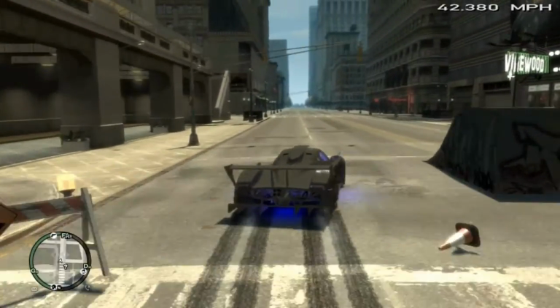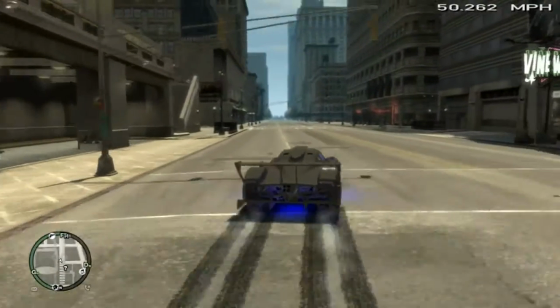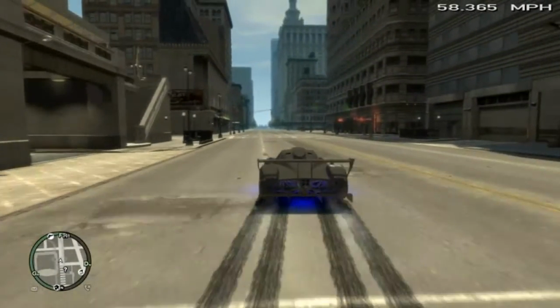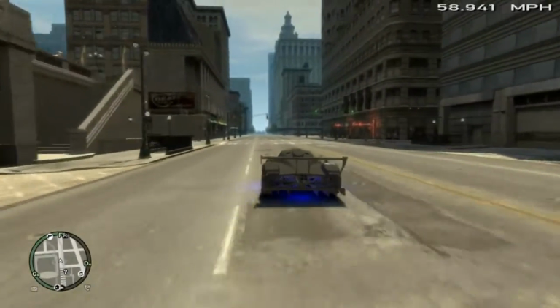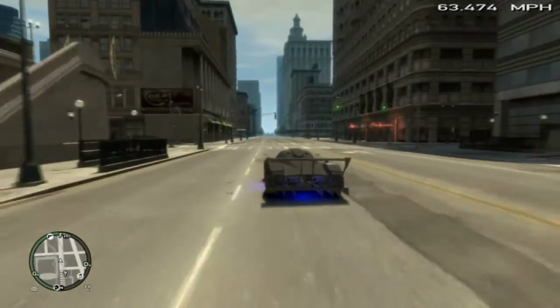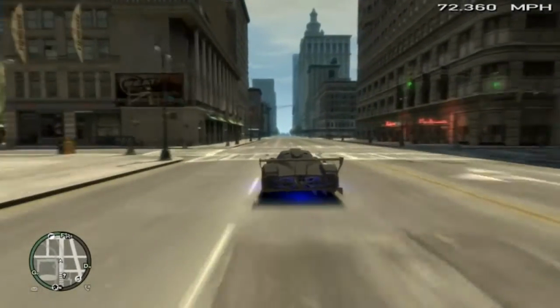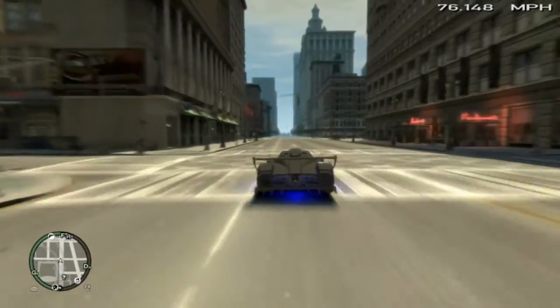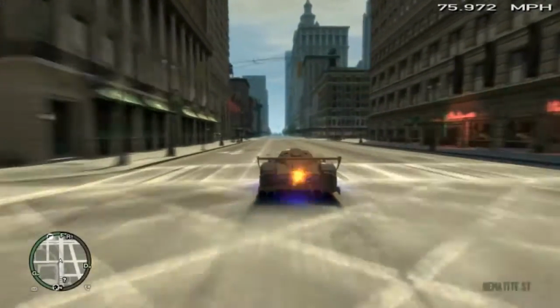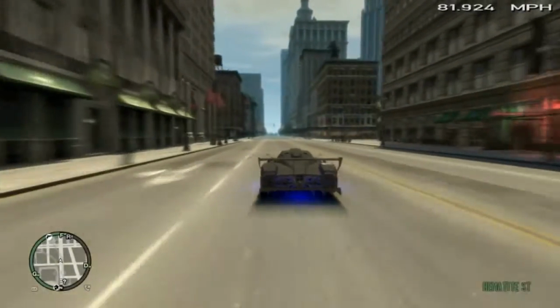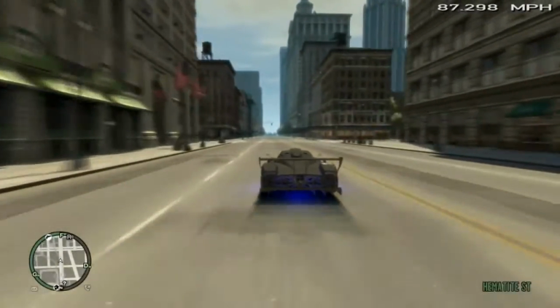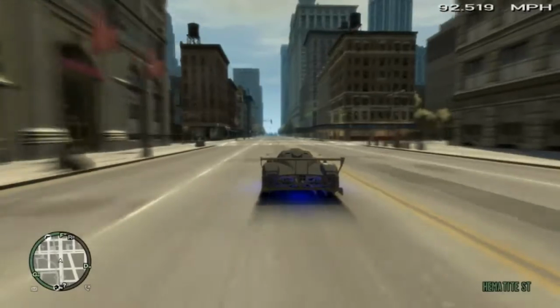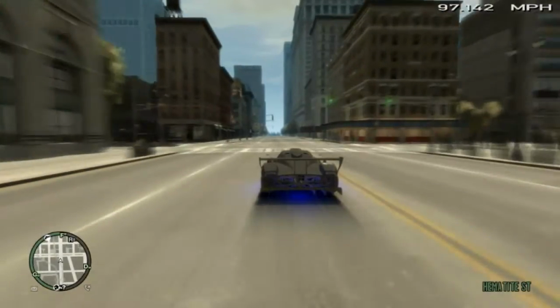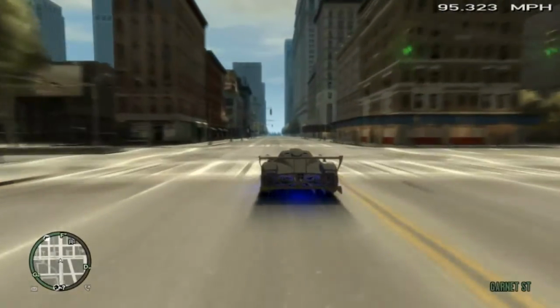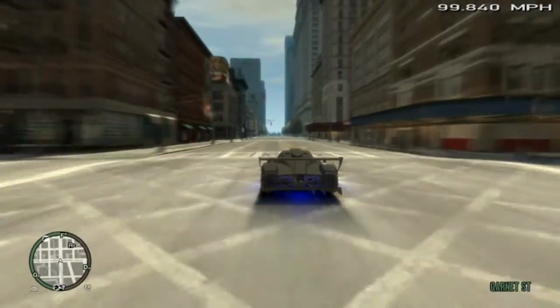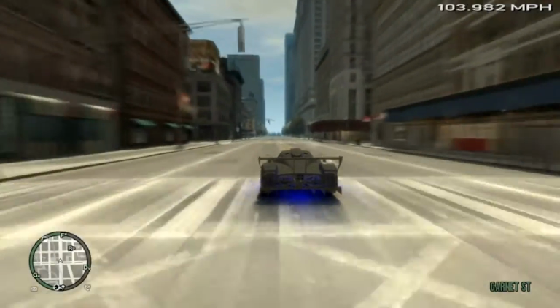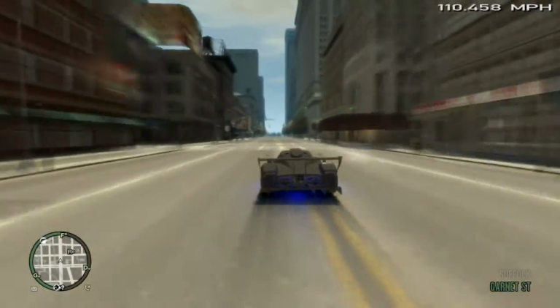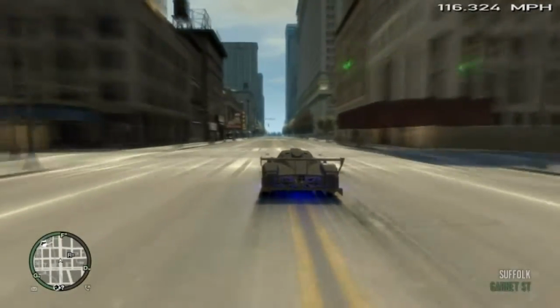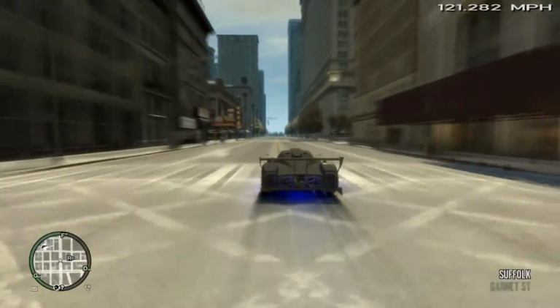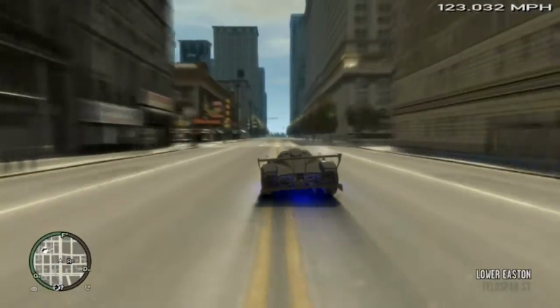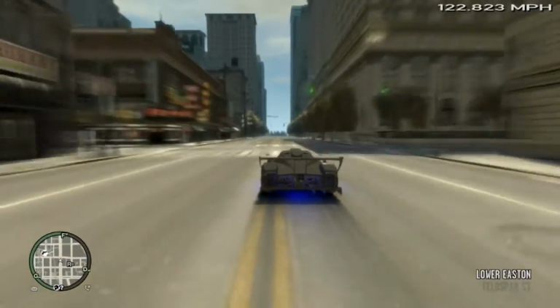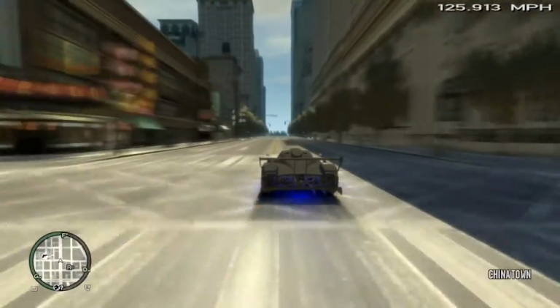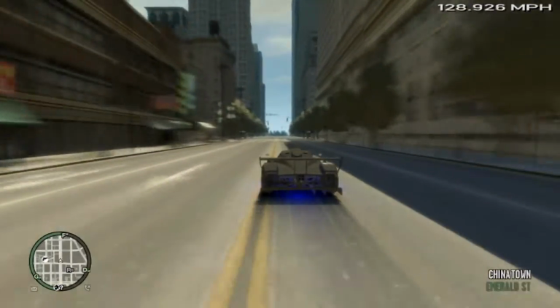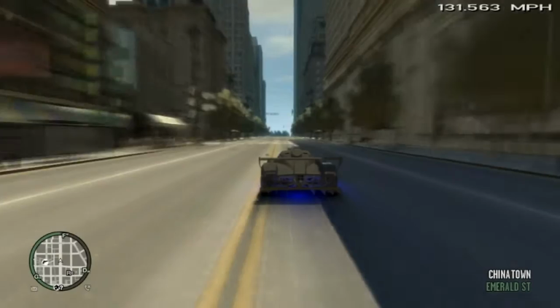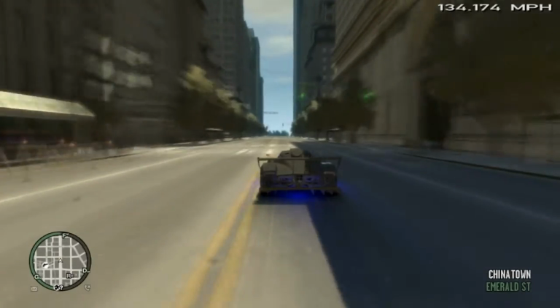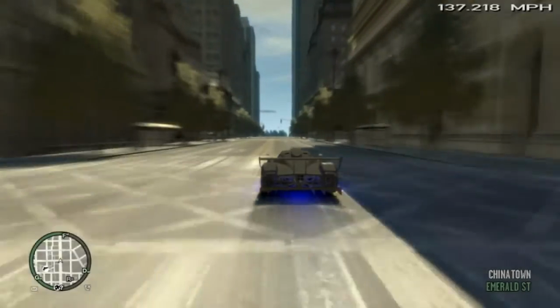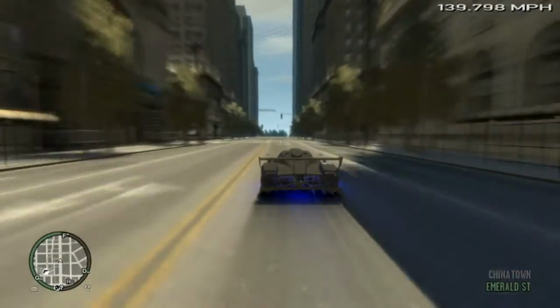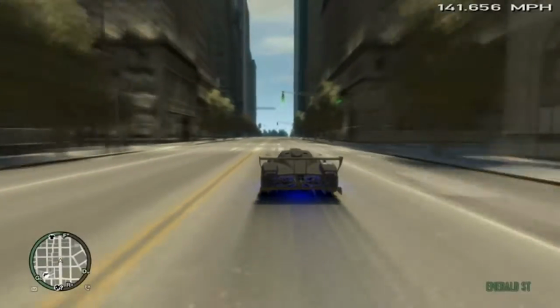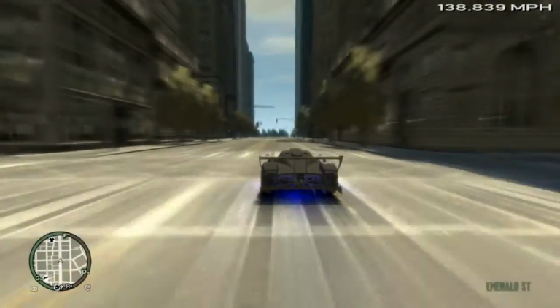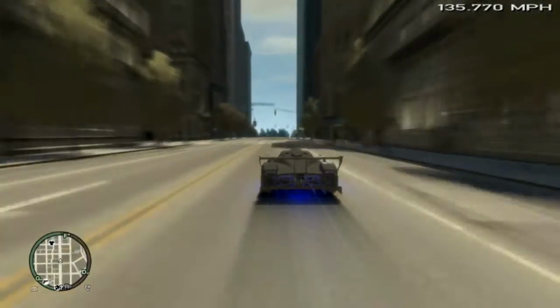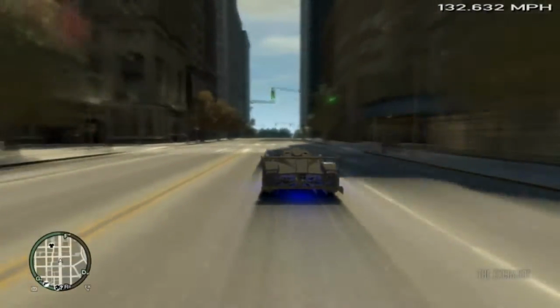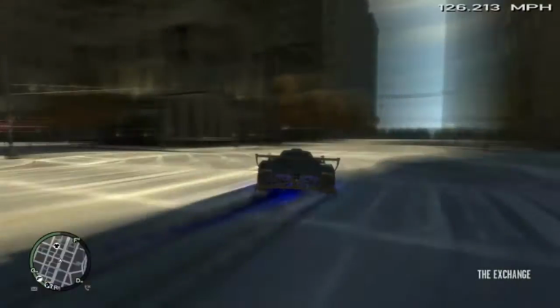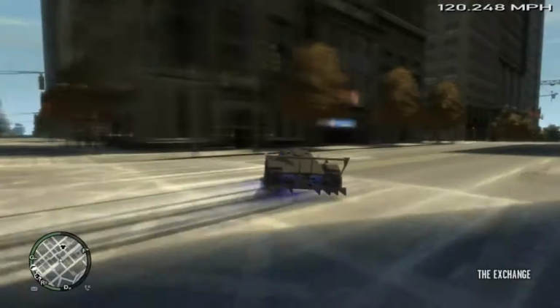This card performs amazingly well. Normally I get 30 FPS, which is what I'm getting now. It's a great card, especially for the value.